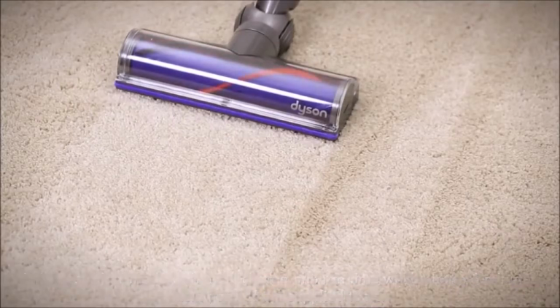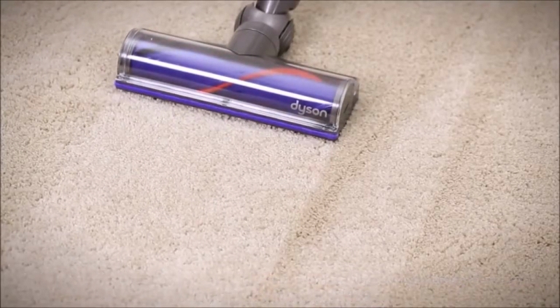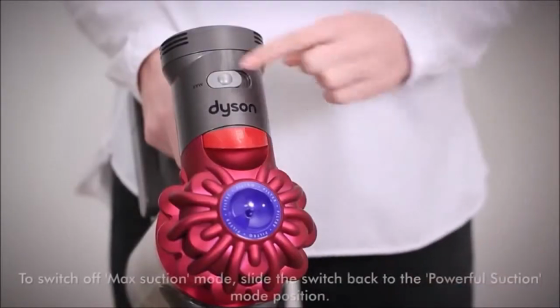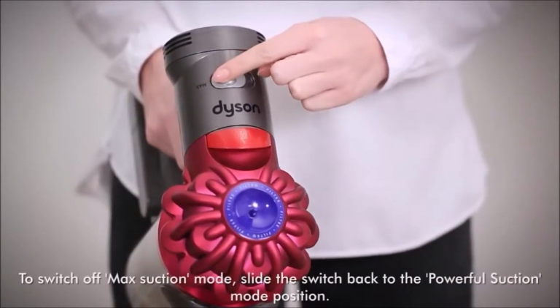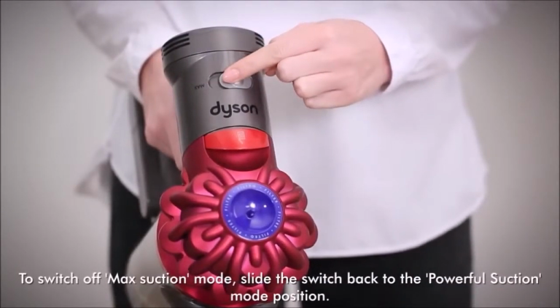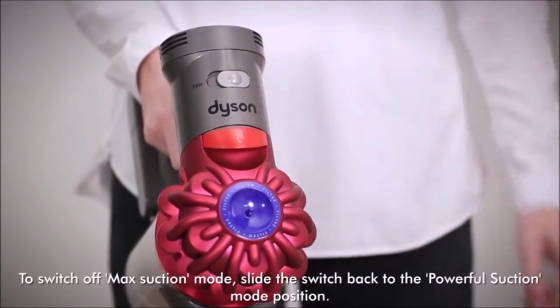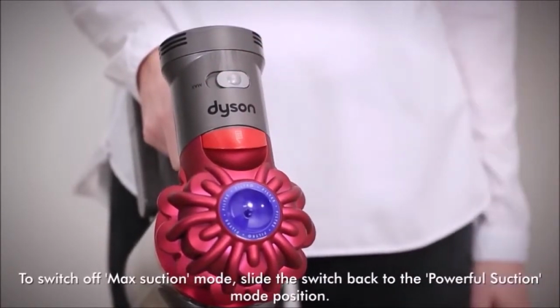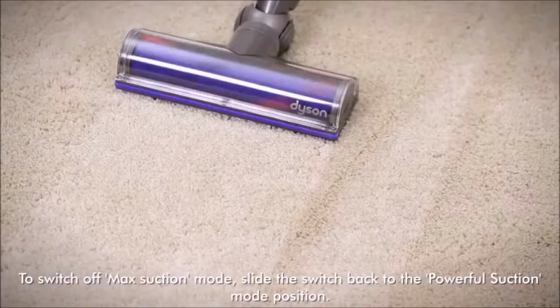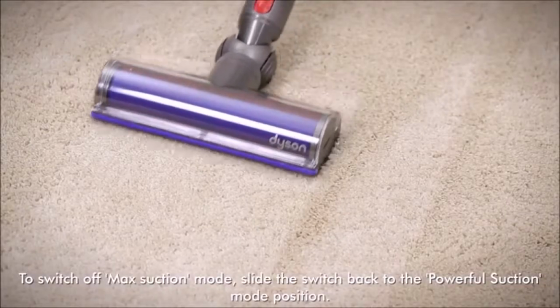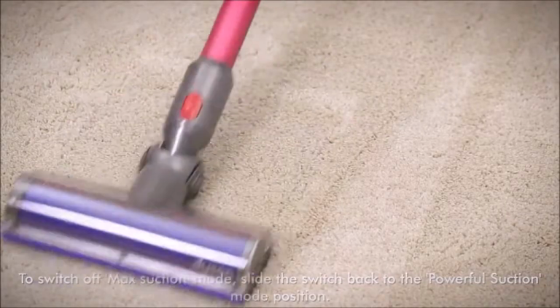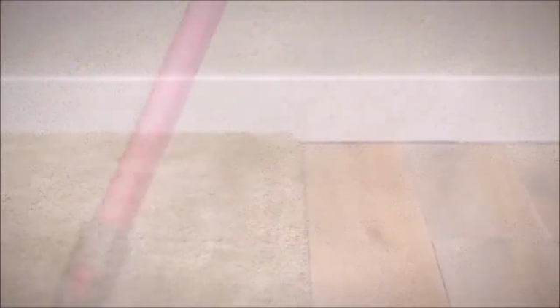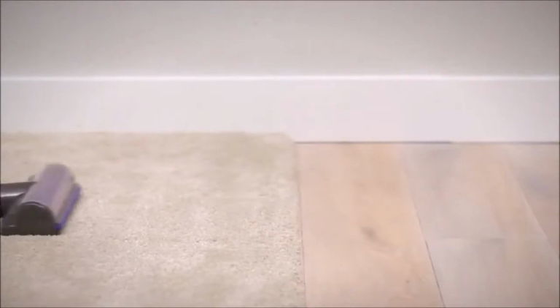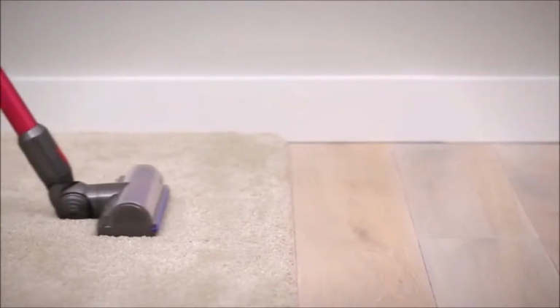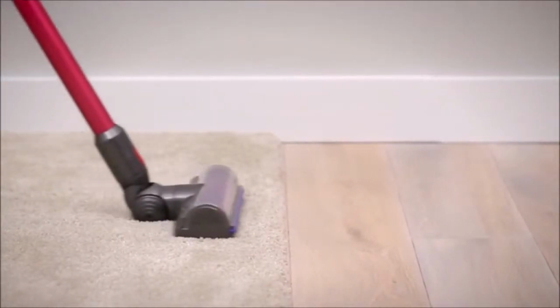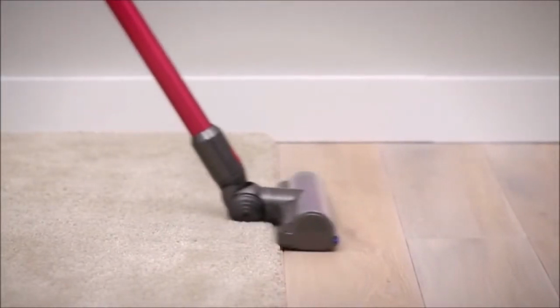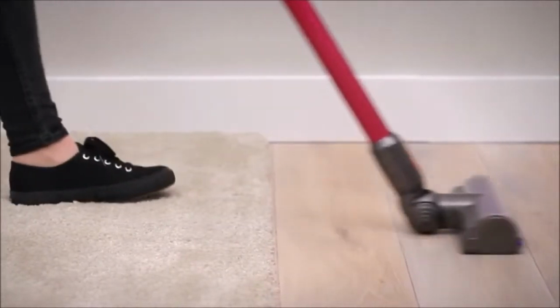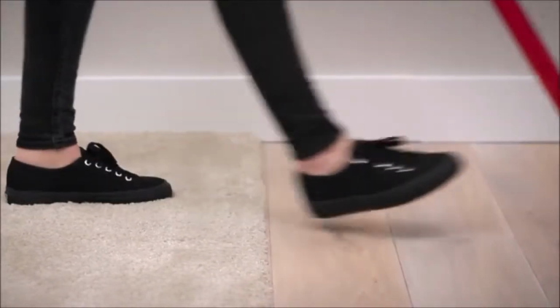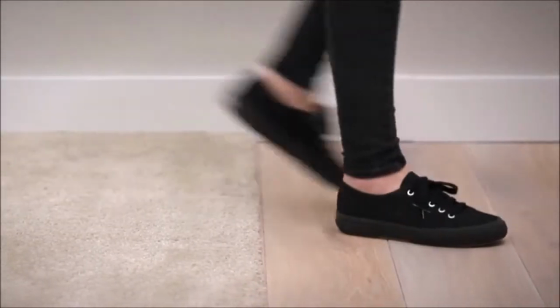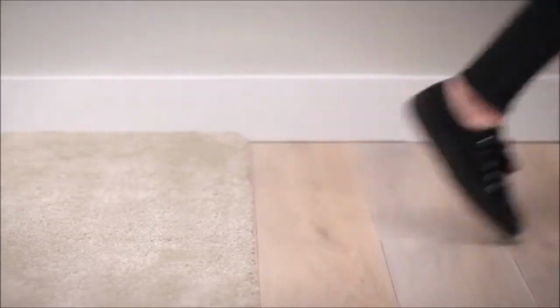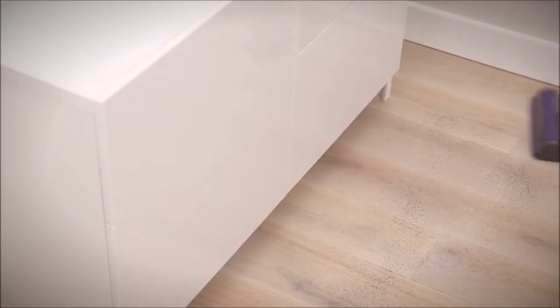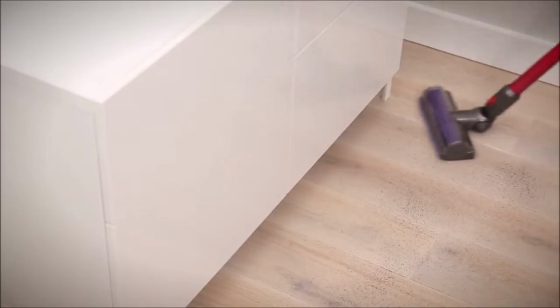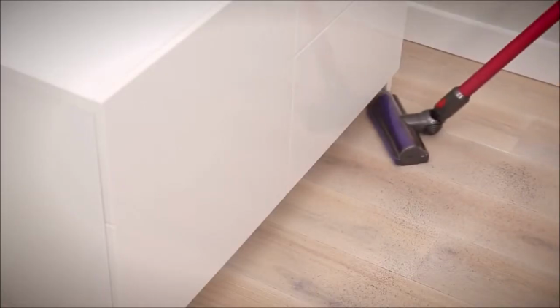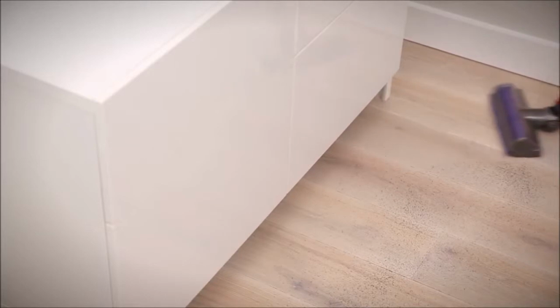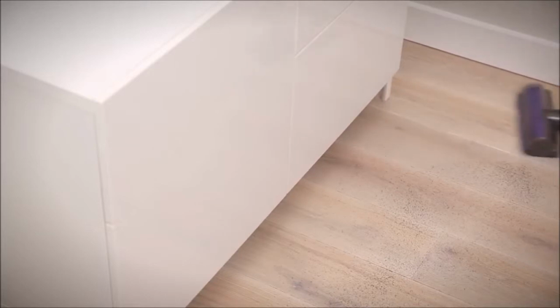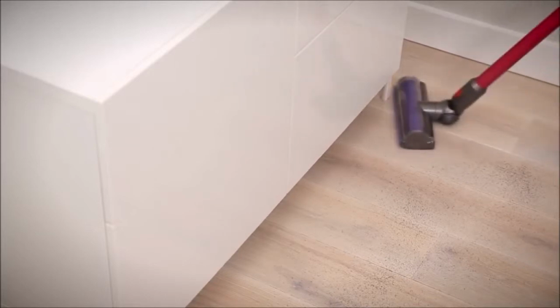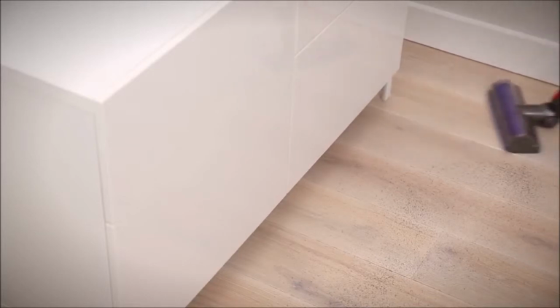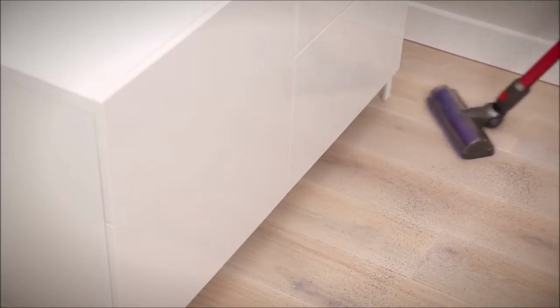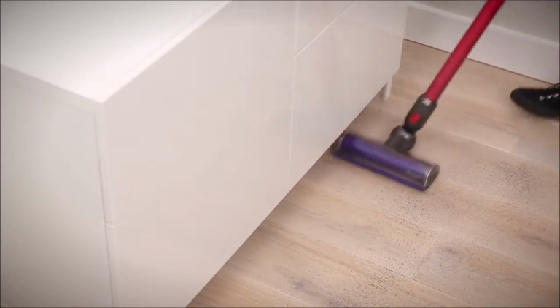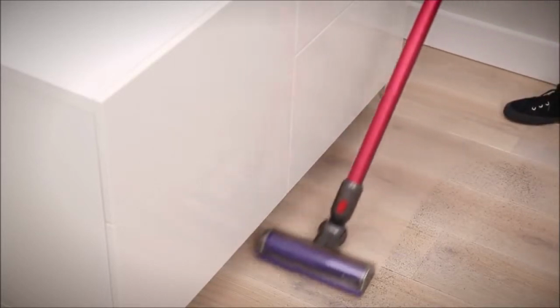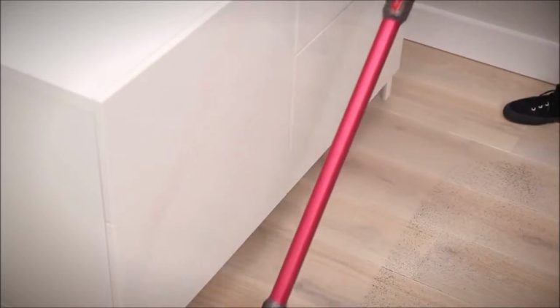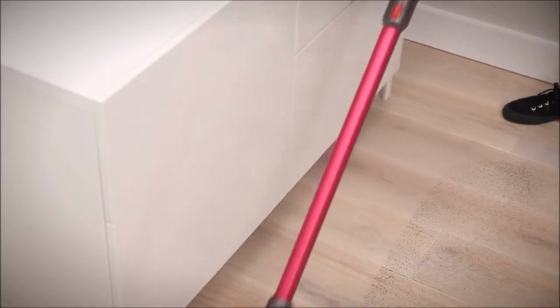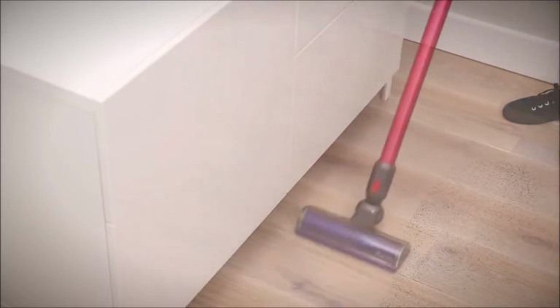What to expect from the Dyson V7? This model is basically a combination of the Dyson V6 and the Dyson V8. It is my firm belief that Dyson created this product to solve the problems of the V6 model, but without charging the asking price of the V8.